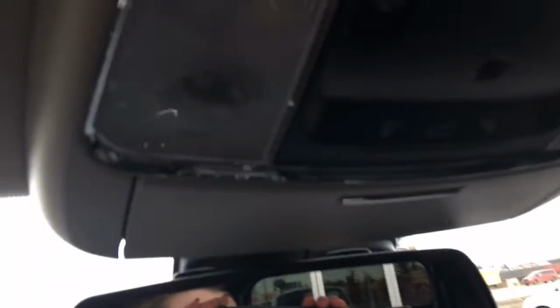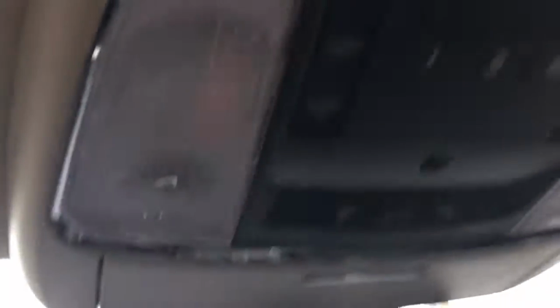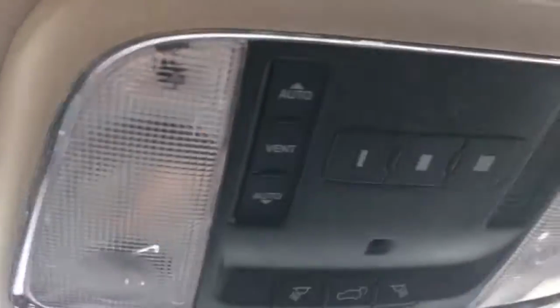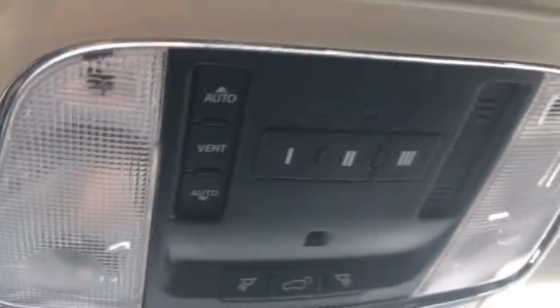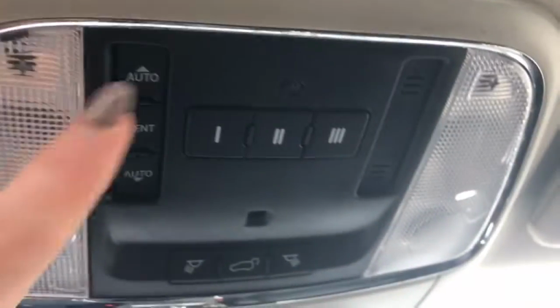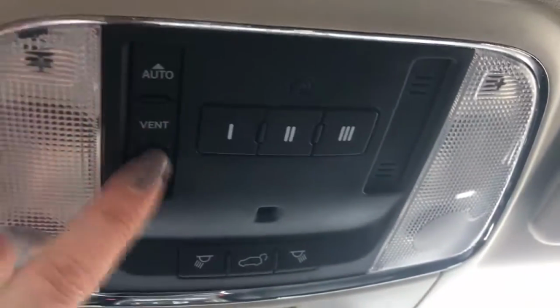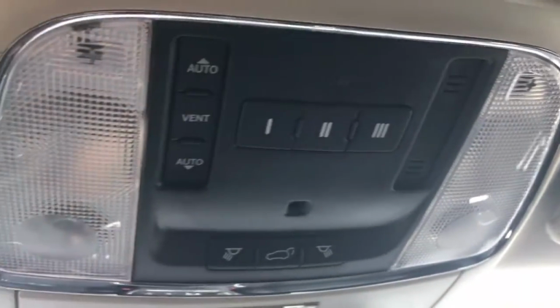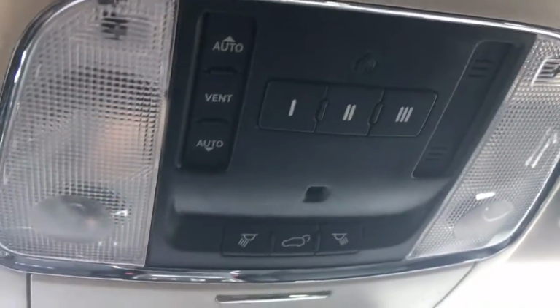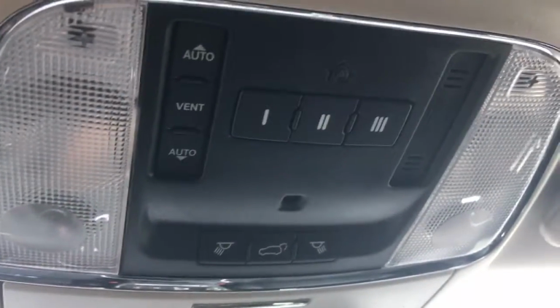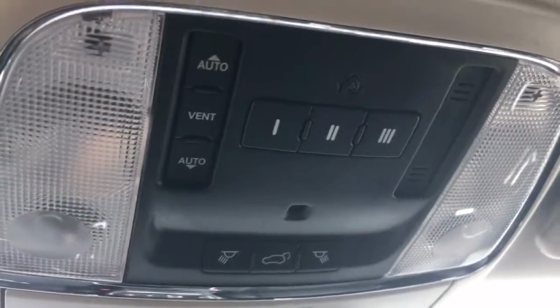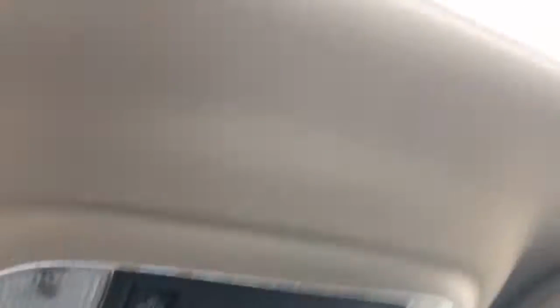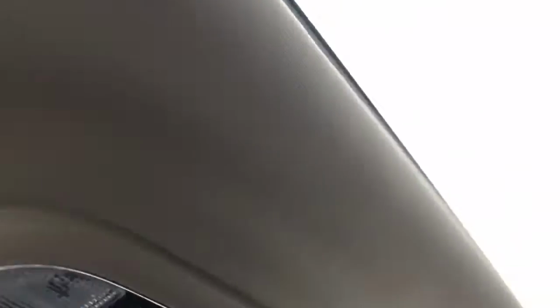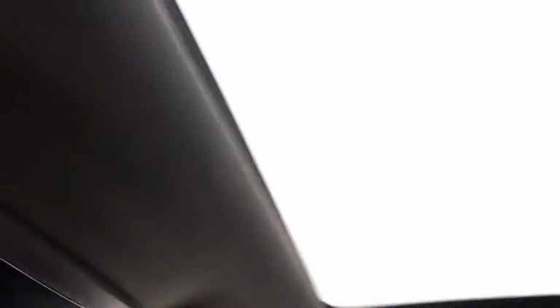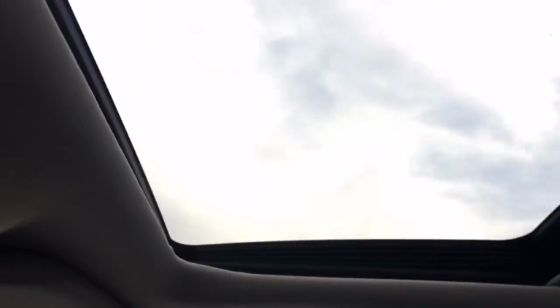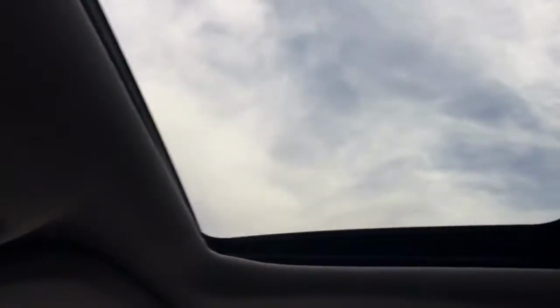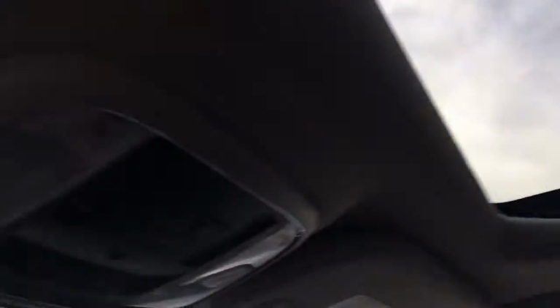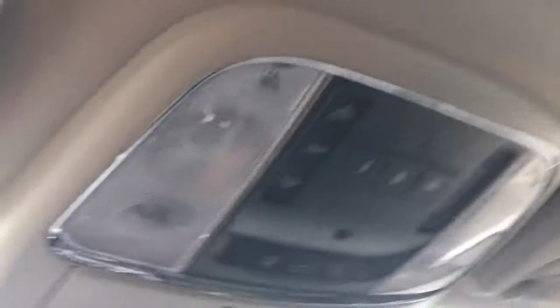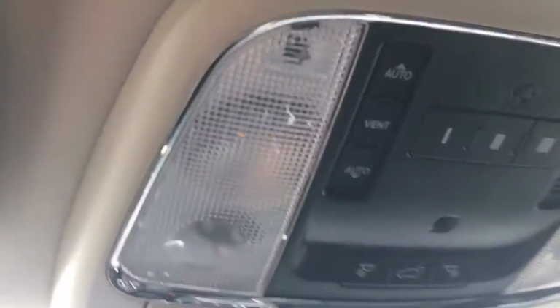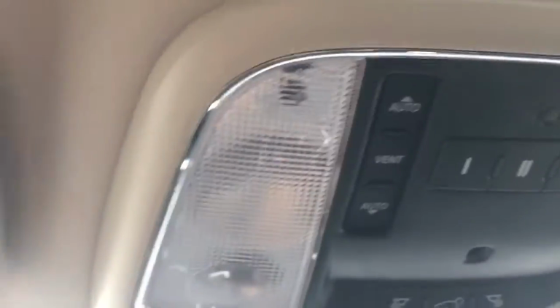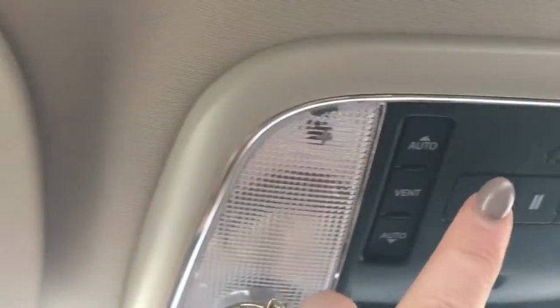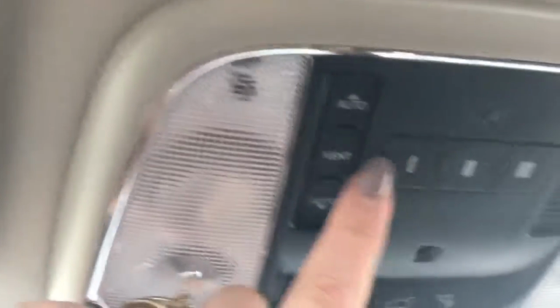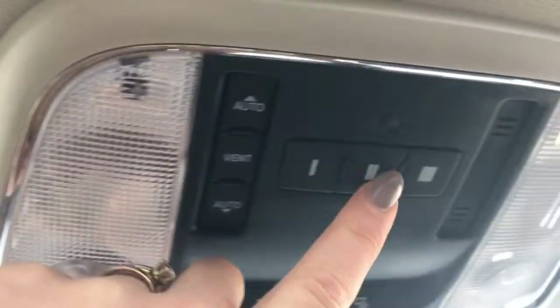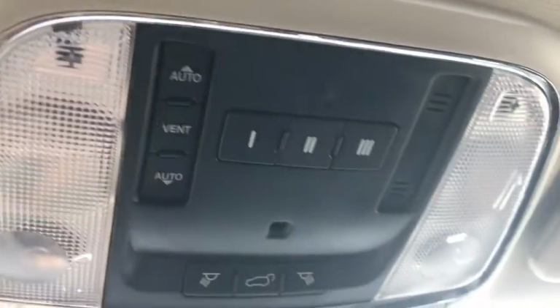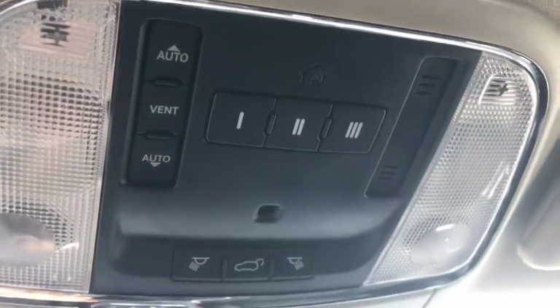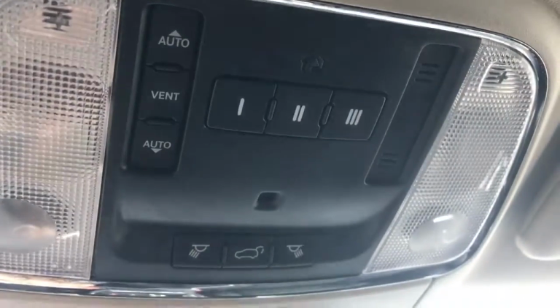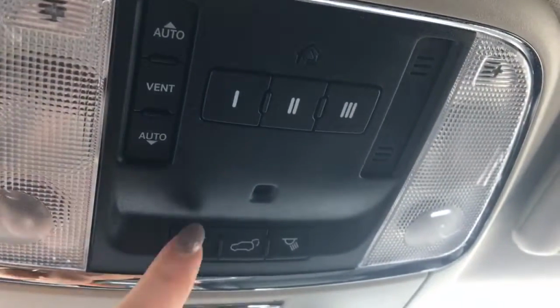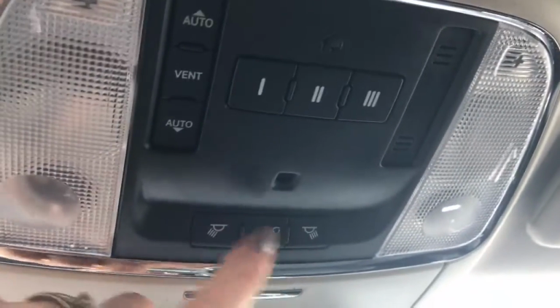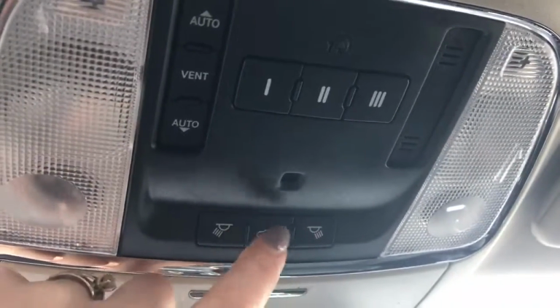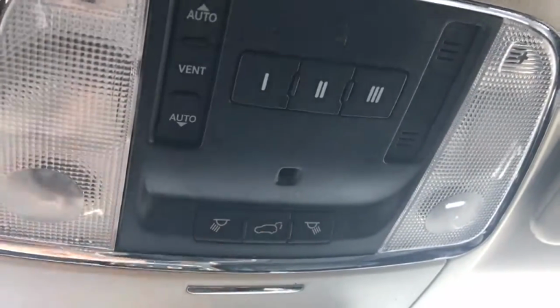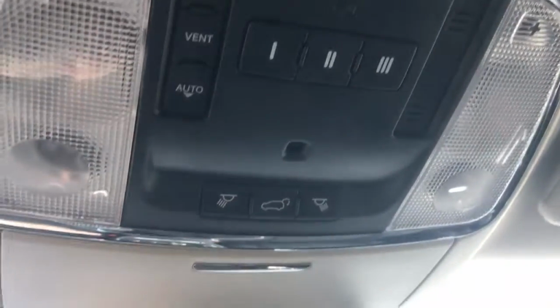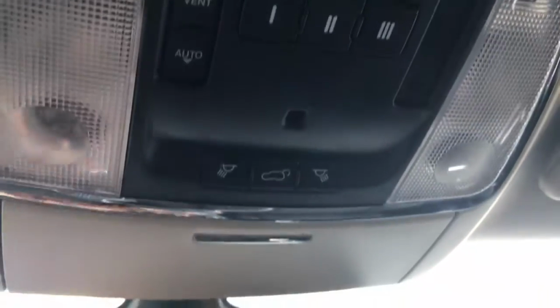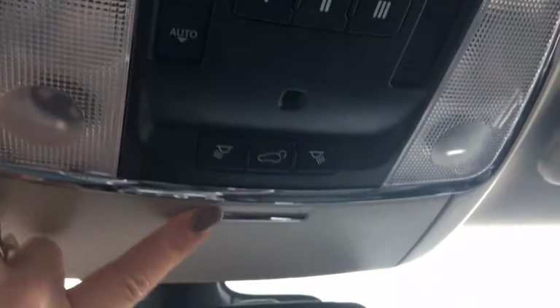Up here is the control for the sunroof that you have — a very nice feature to have come summertime. As well as your three garage door openers, those lights, and you can also pop the trunk from there as well.